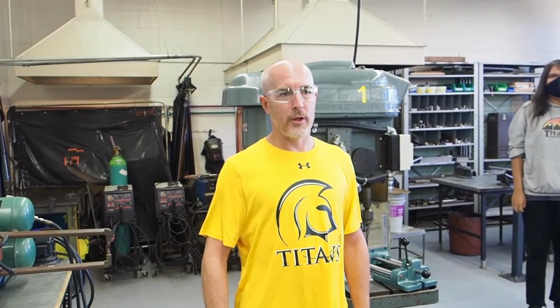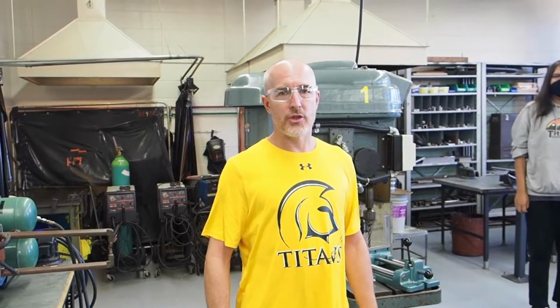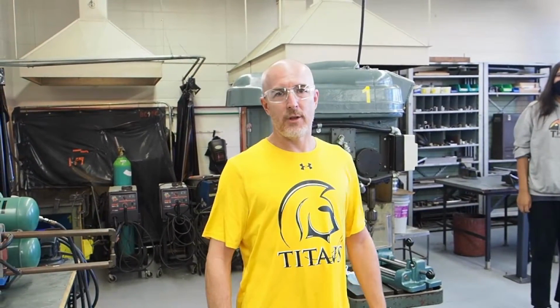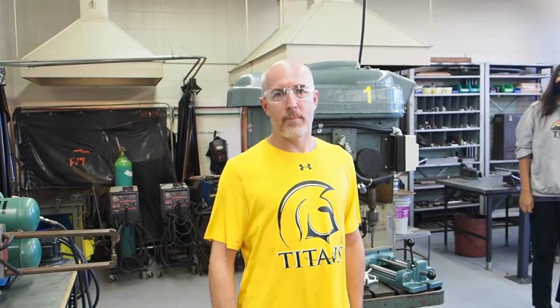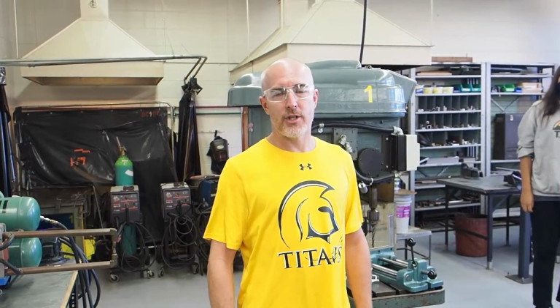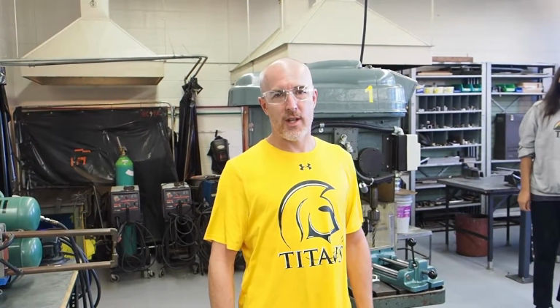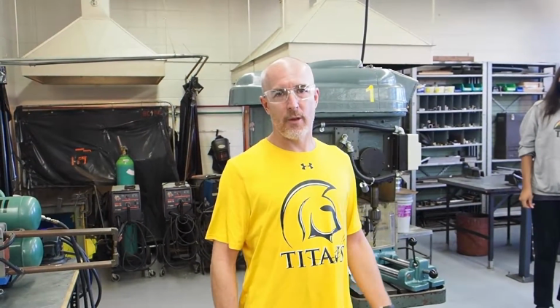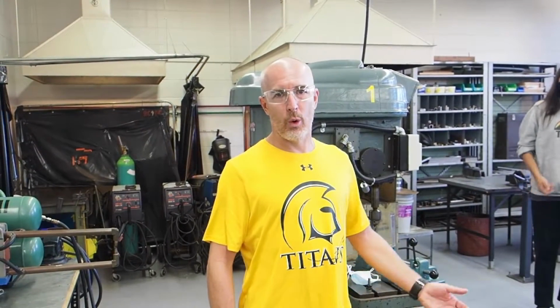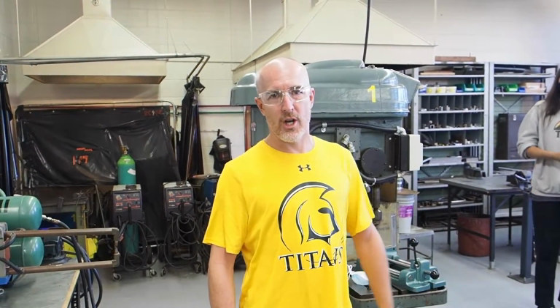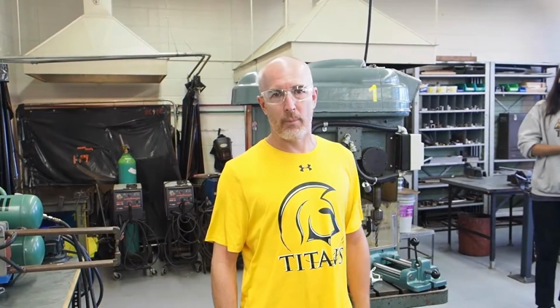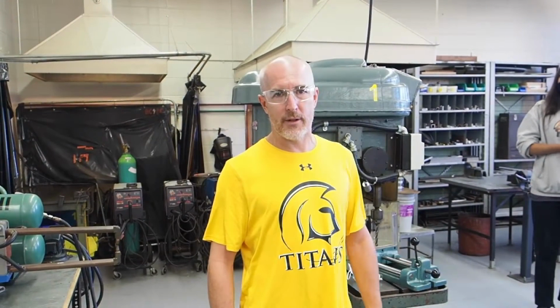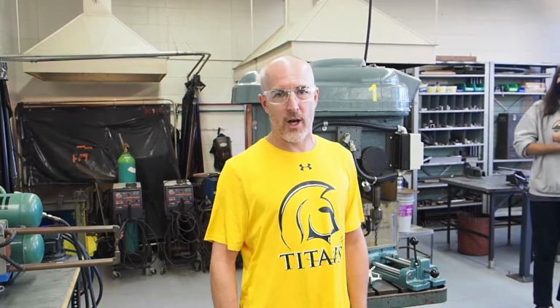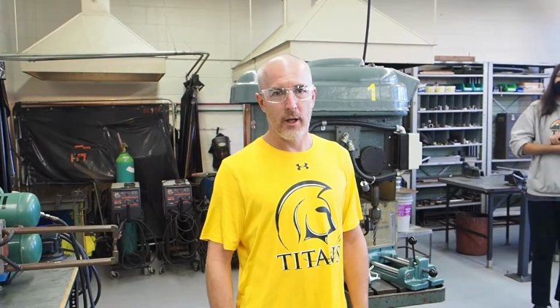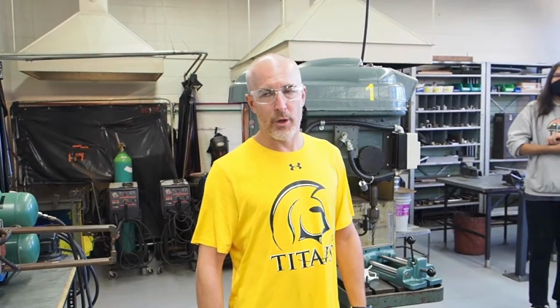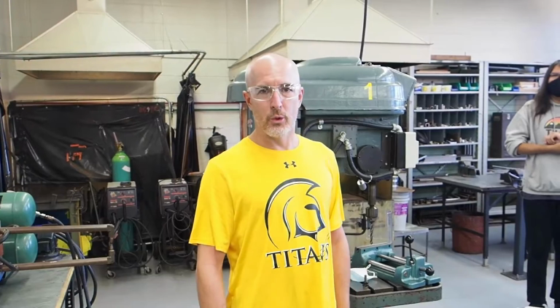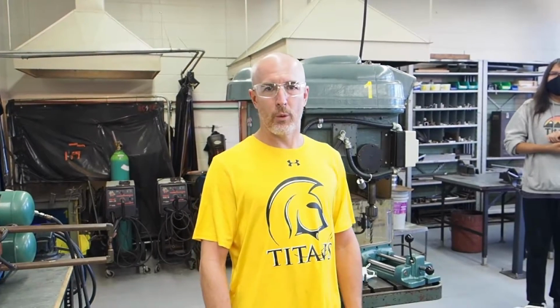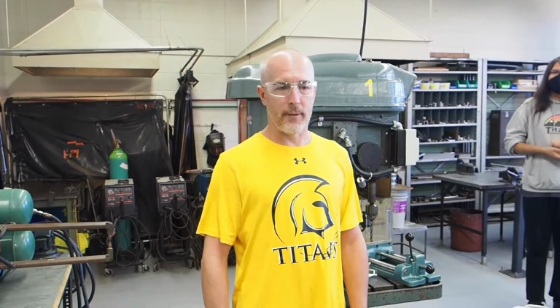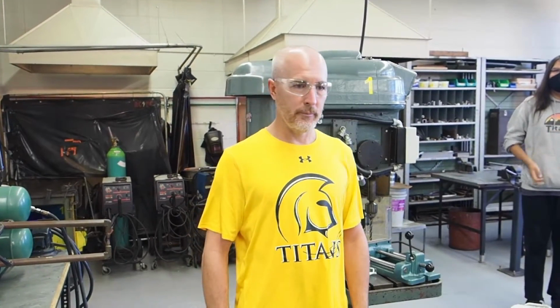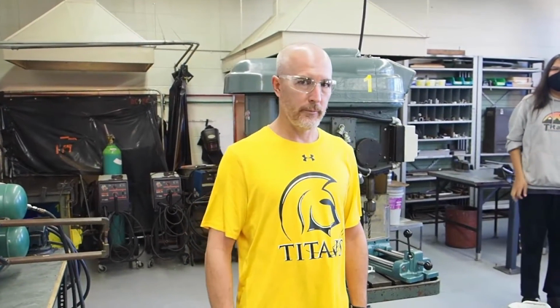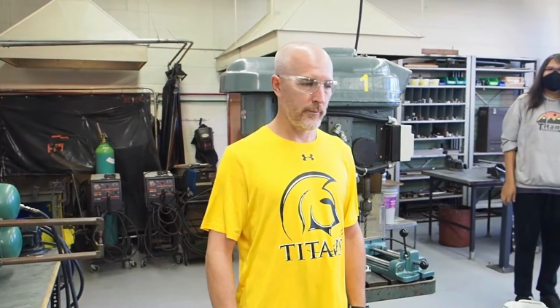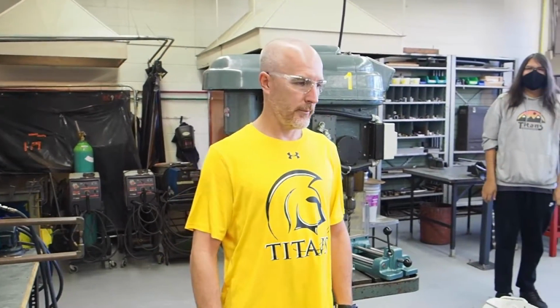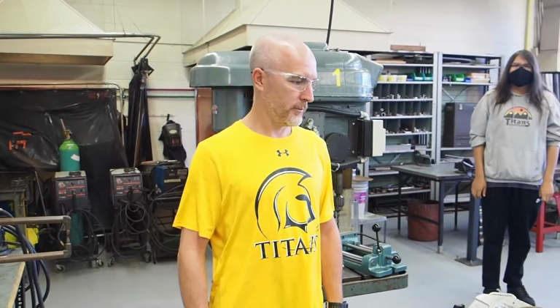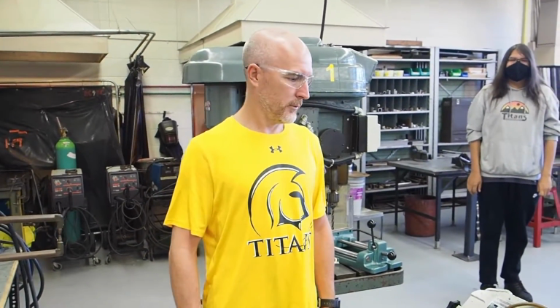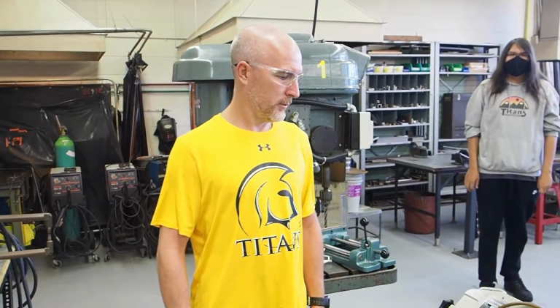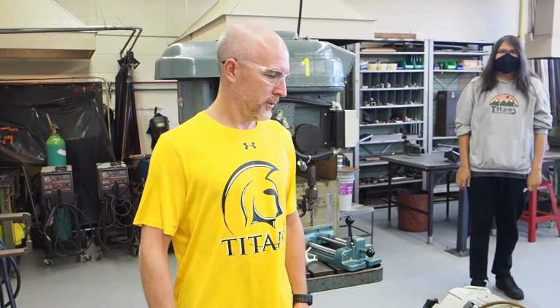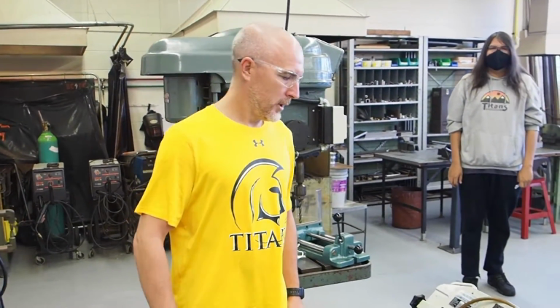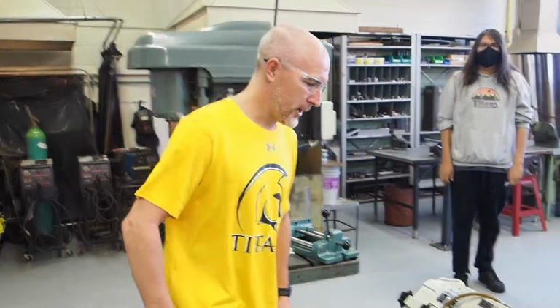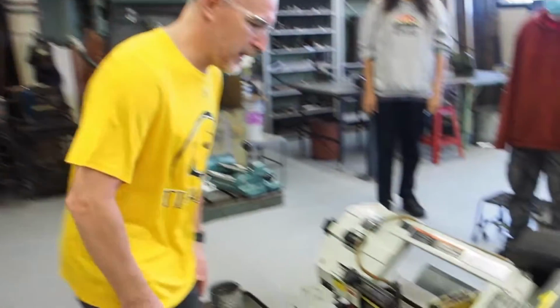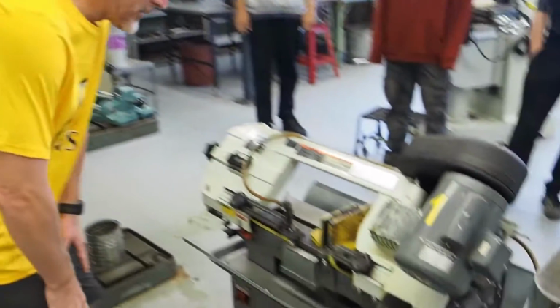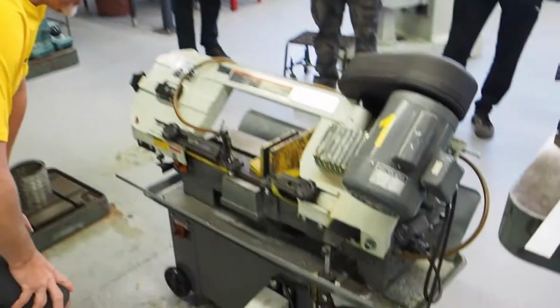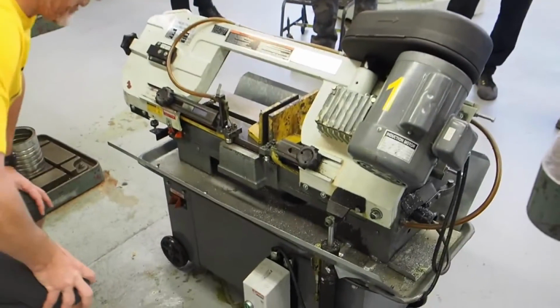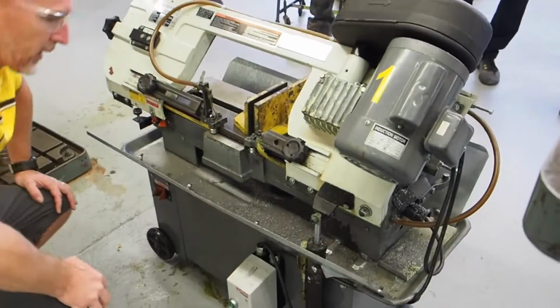We're going to do the safety operations today on the horizontal bandsaw. What is rule number one? Keep hands clear of moving parts.